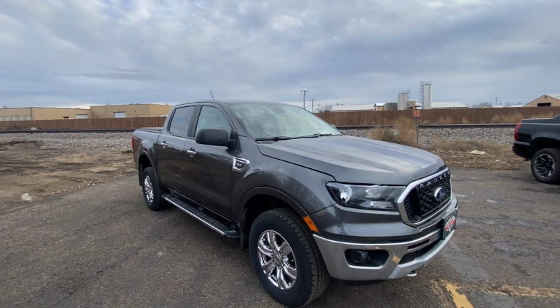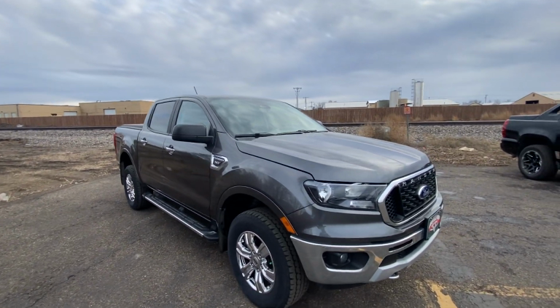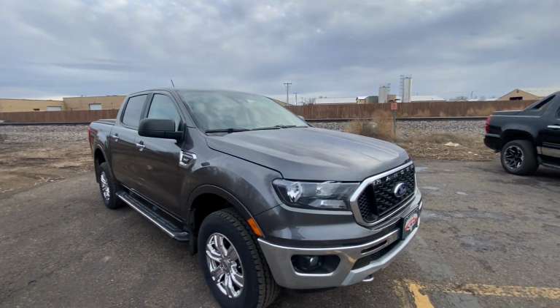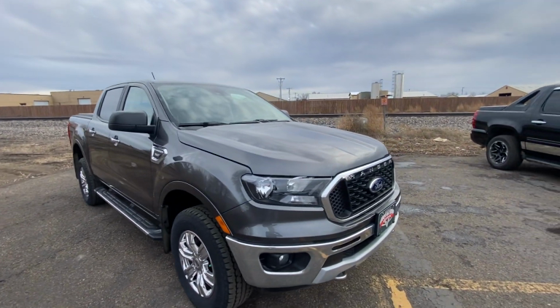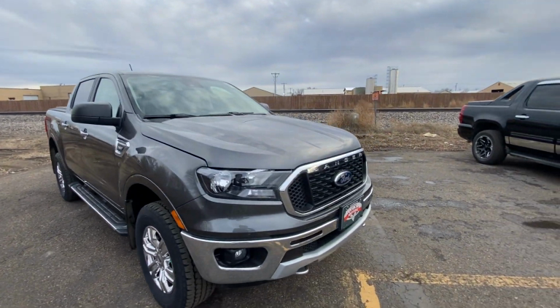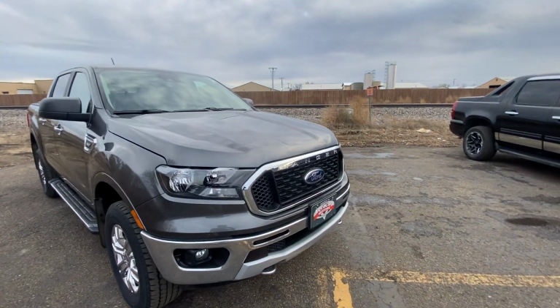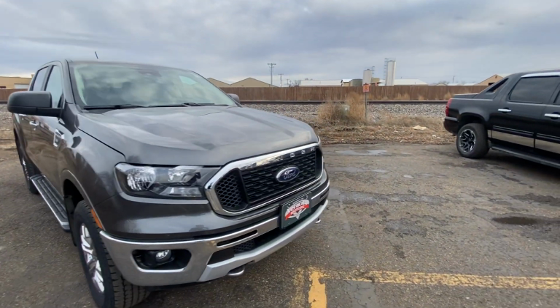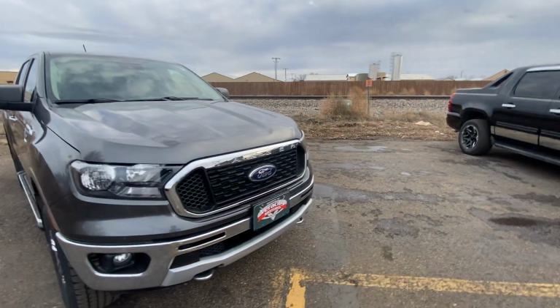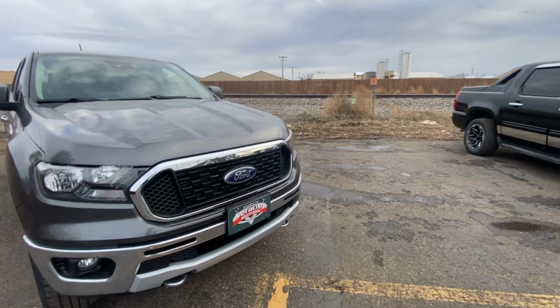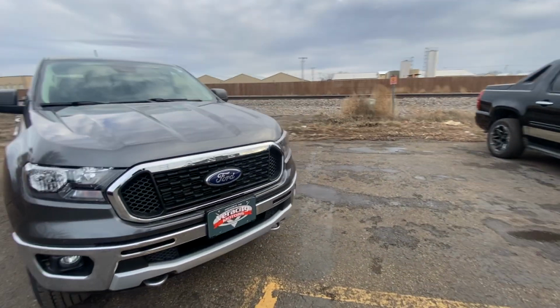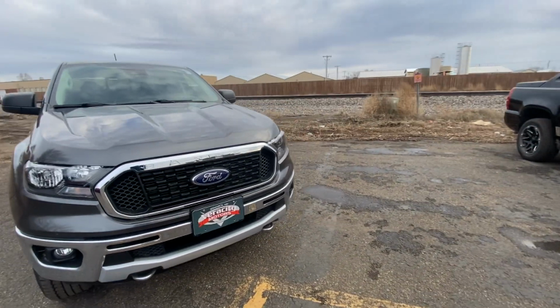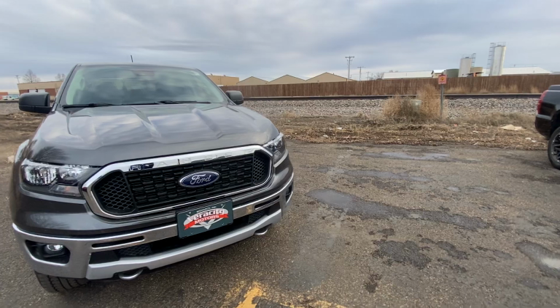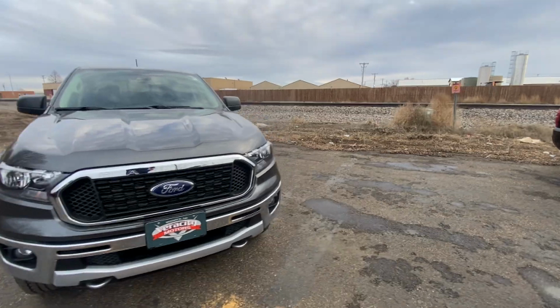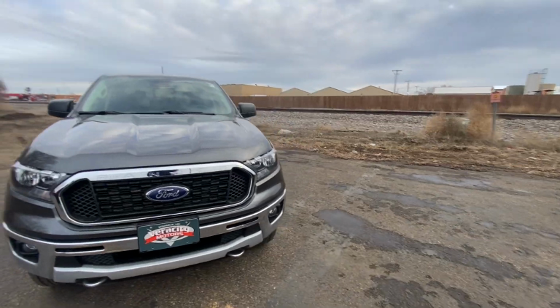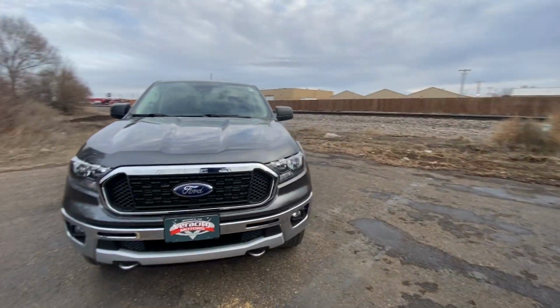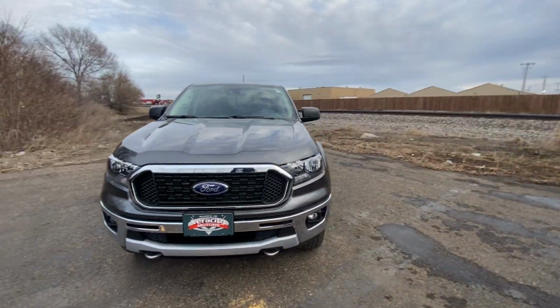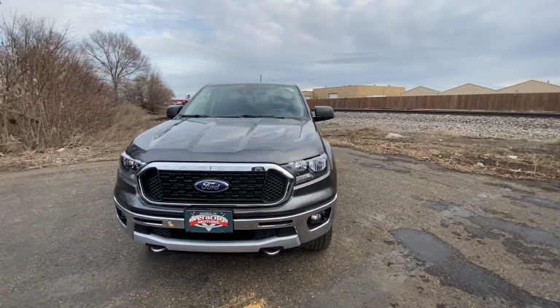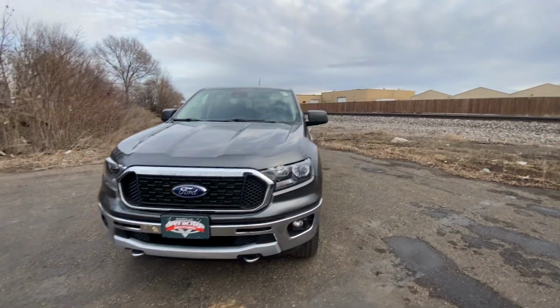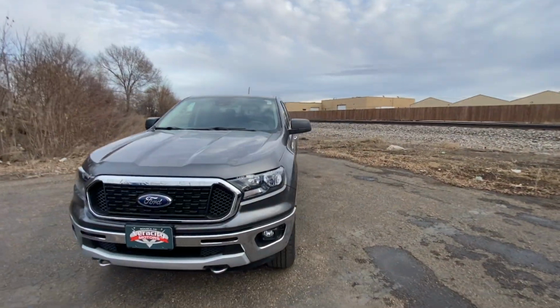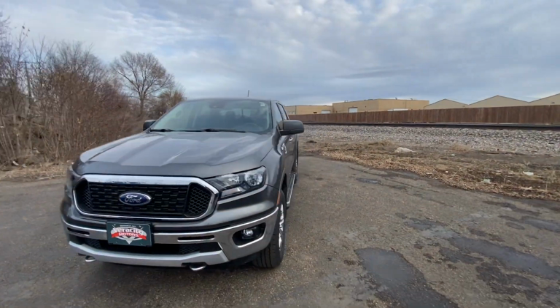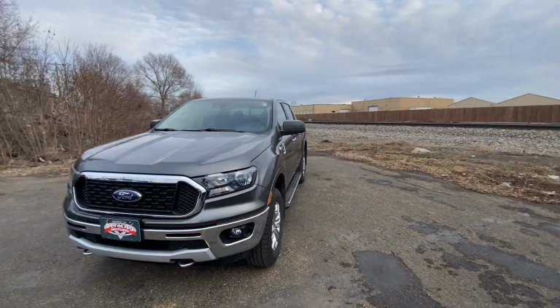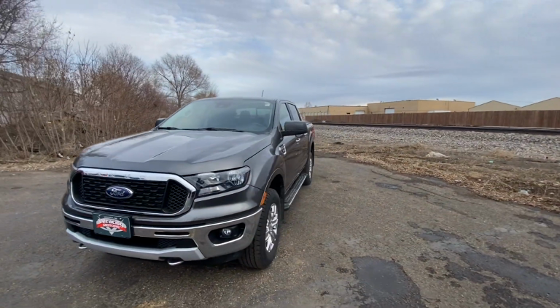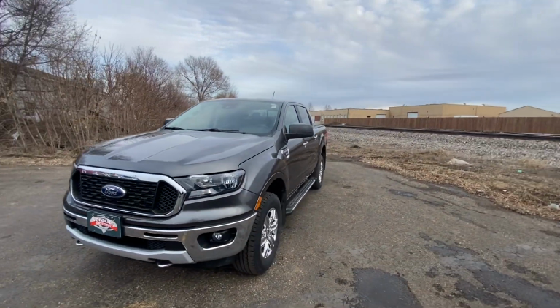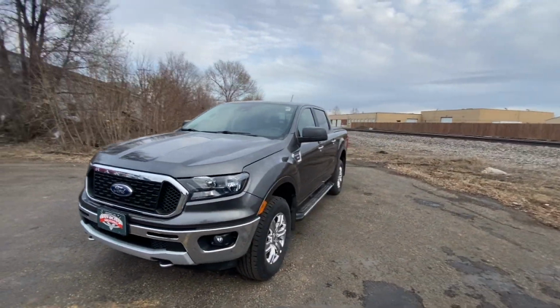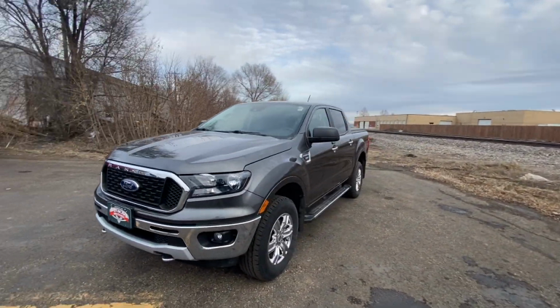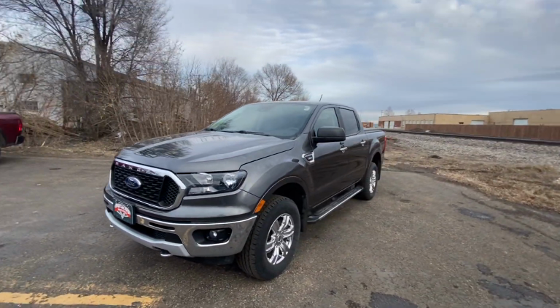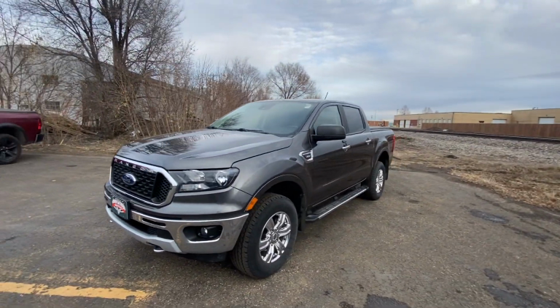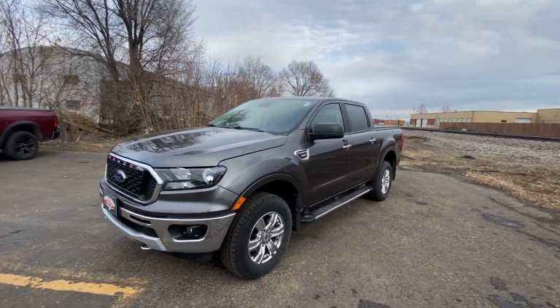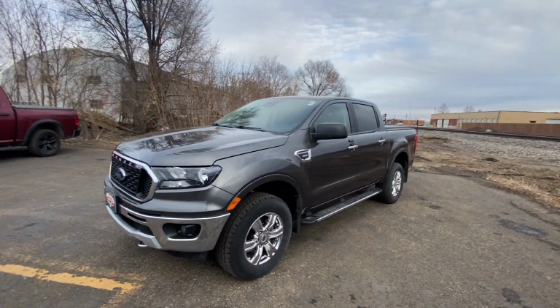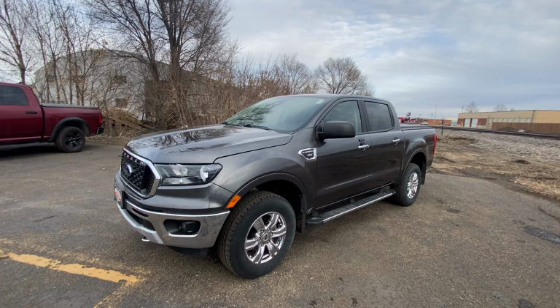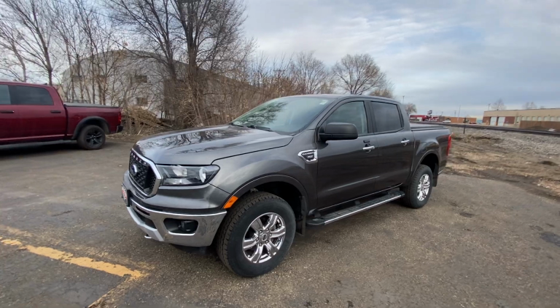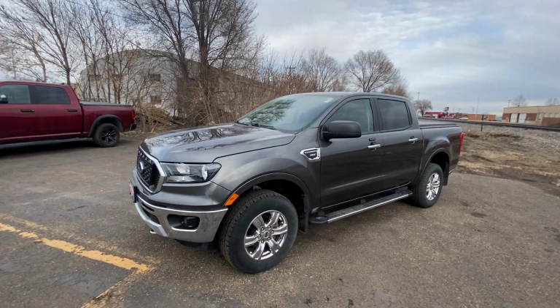We're going to start off on the exterior of this truck, go over everything it has to offer on the outside, and then we'll move along to the interior of the truck.